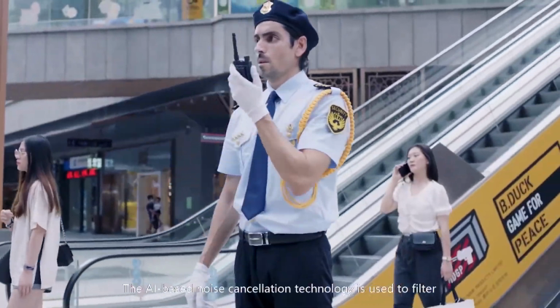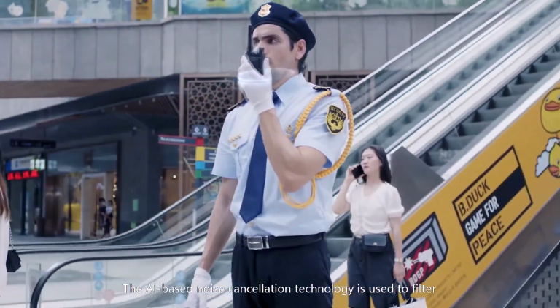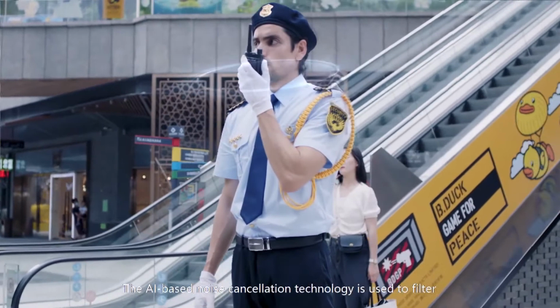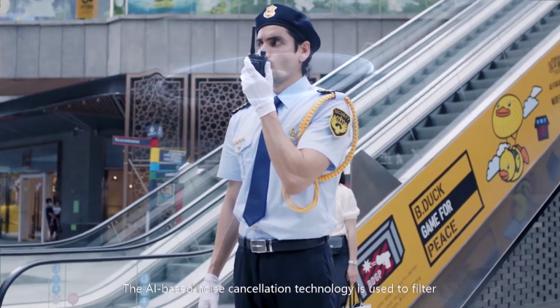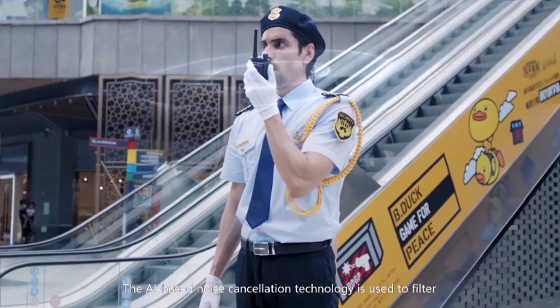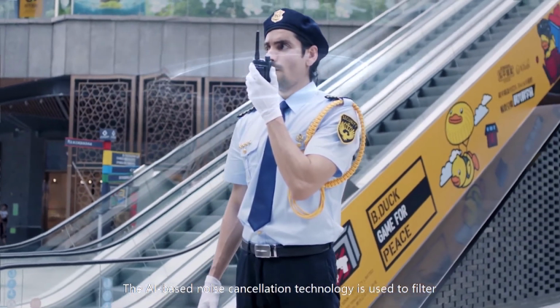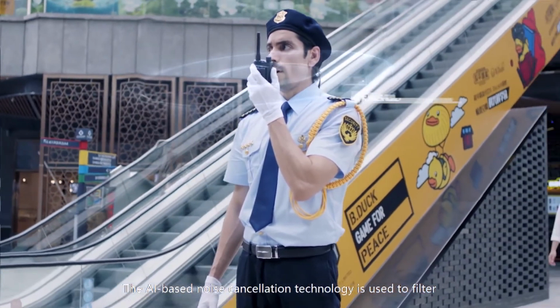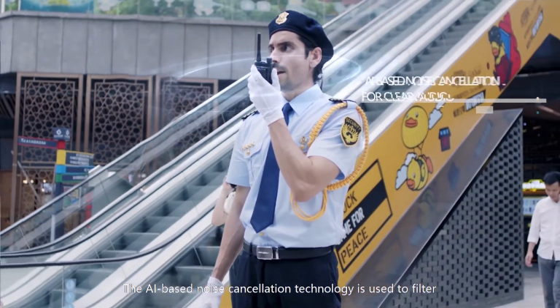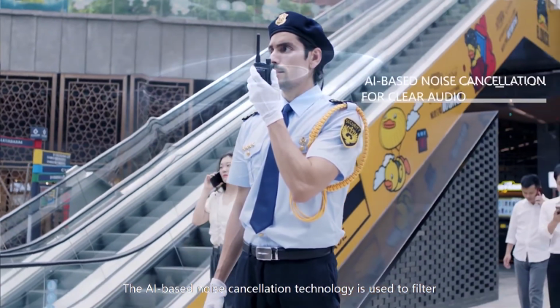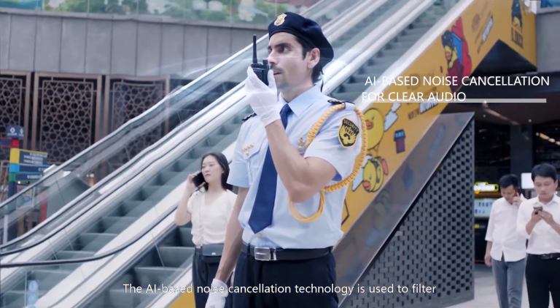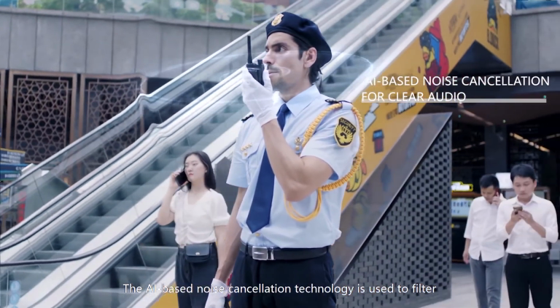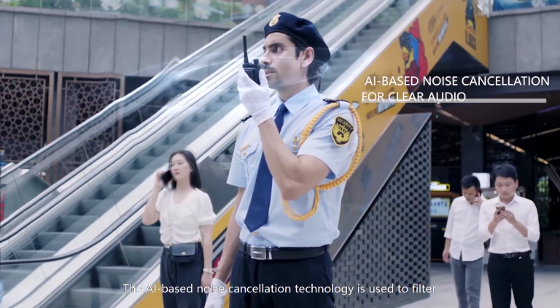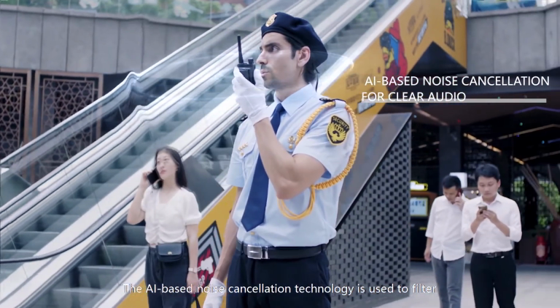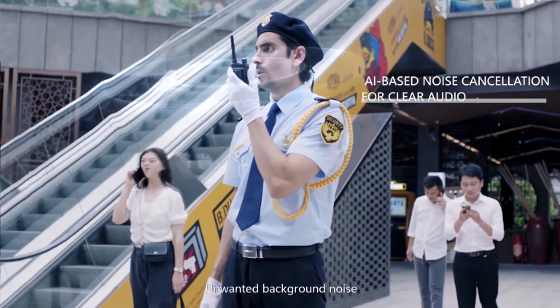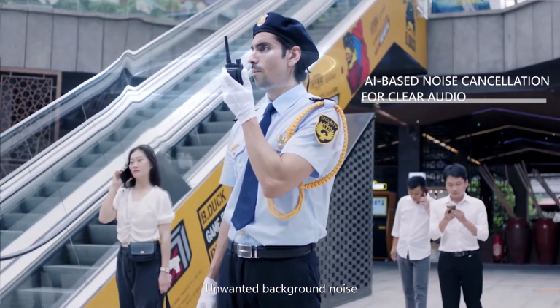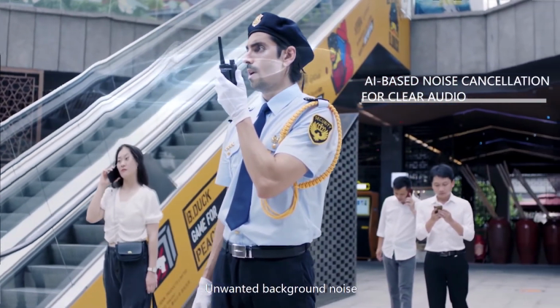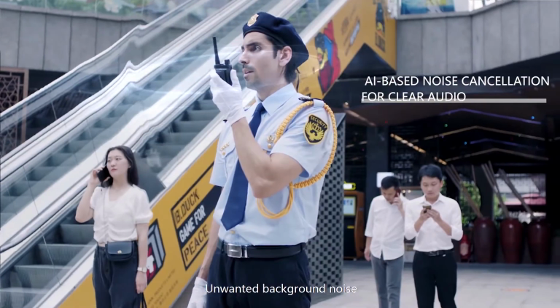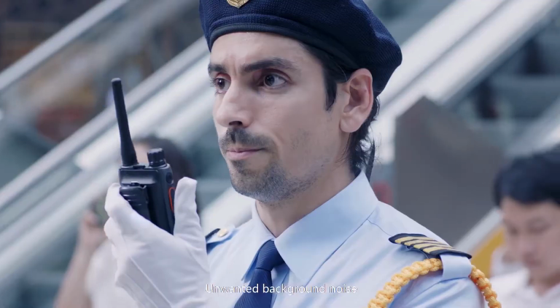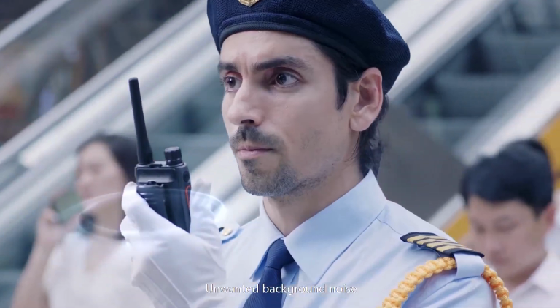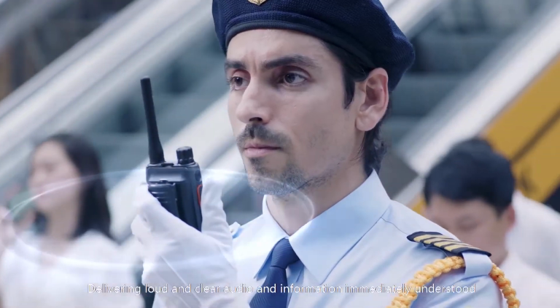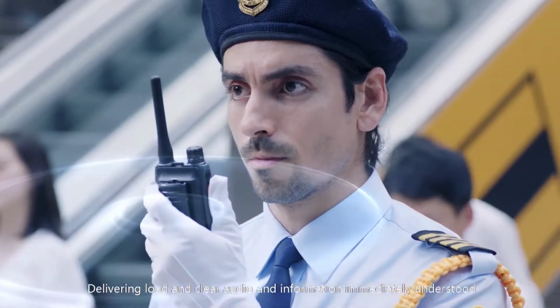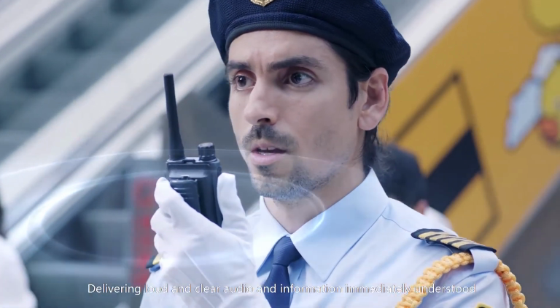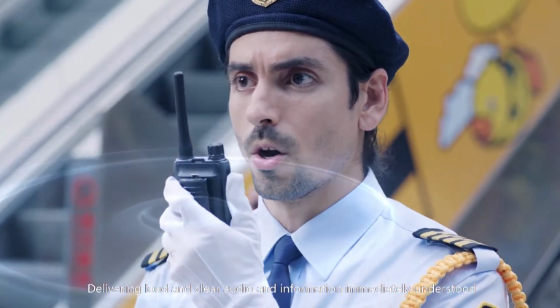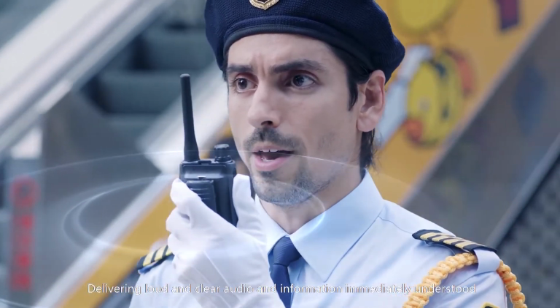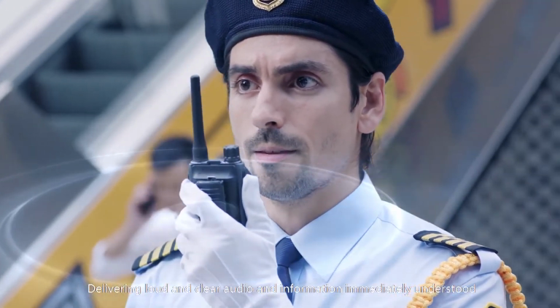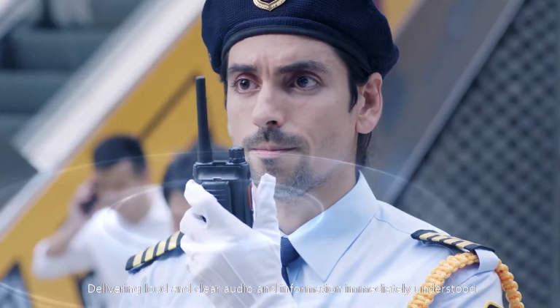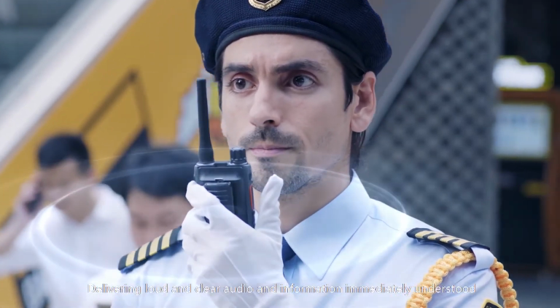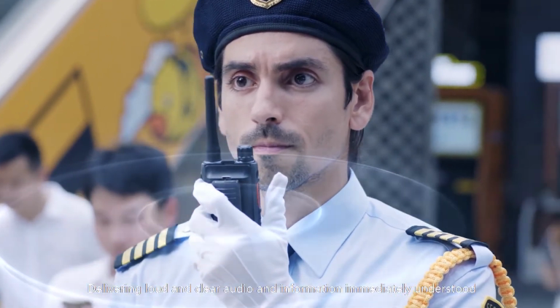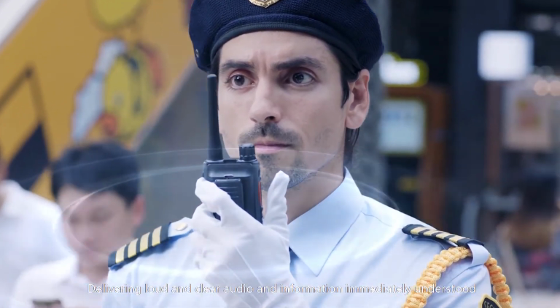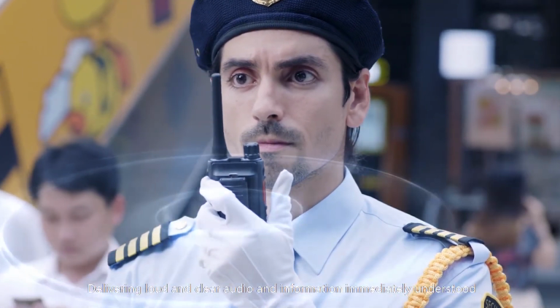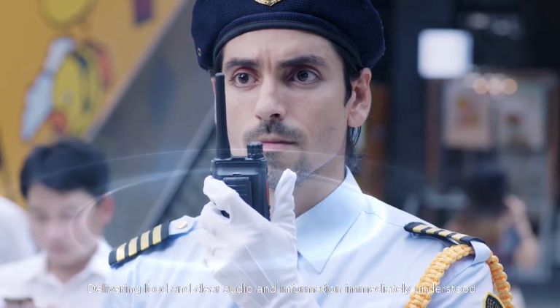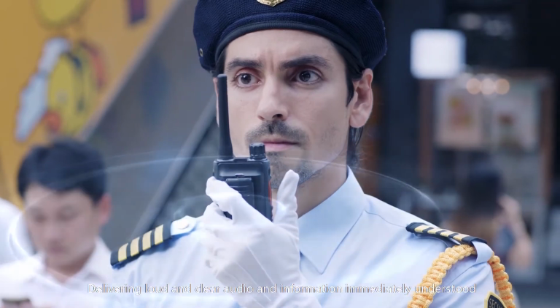AI-based noise cancellation technology is used to filter unwanted background noise, delivering loud and clear audio so information is immediately understood.